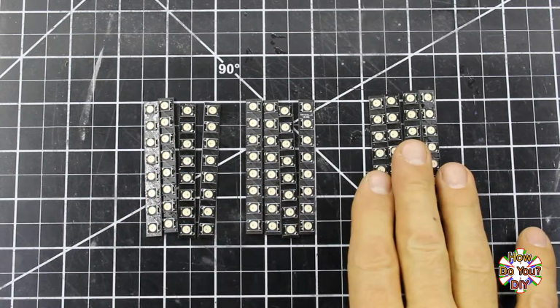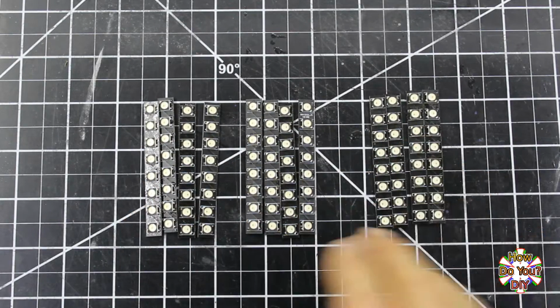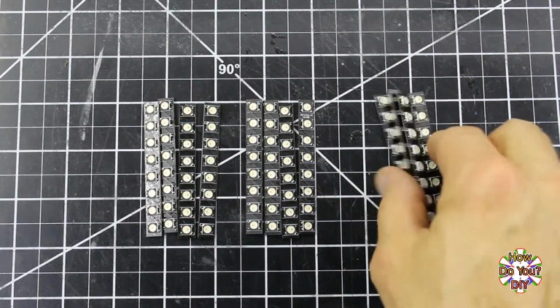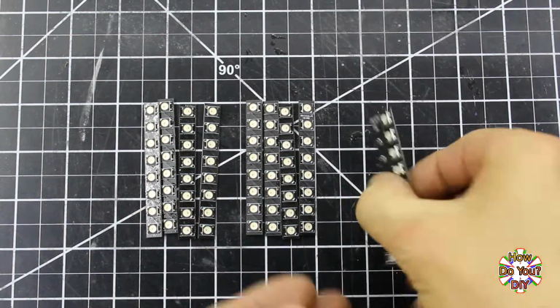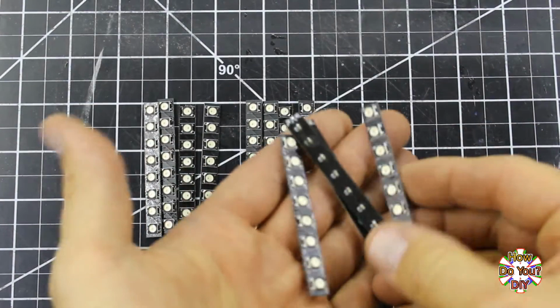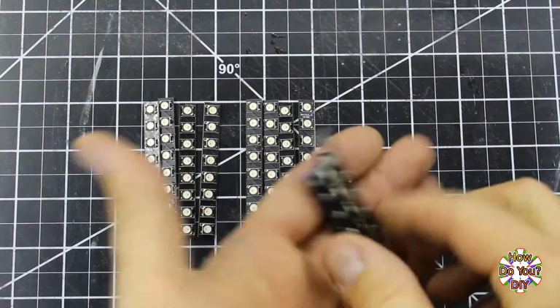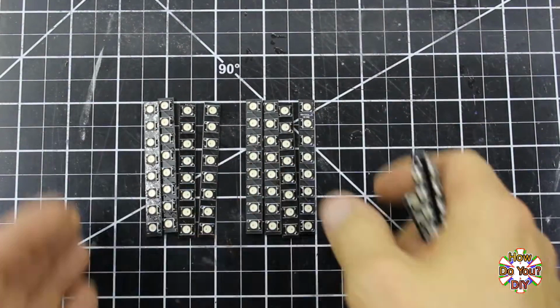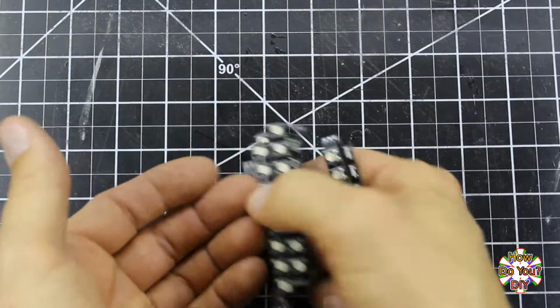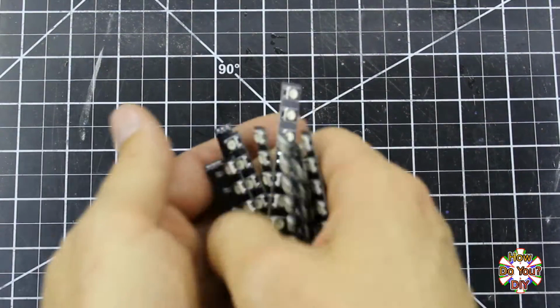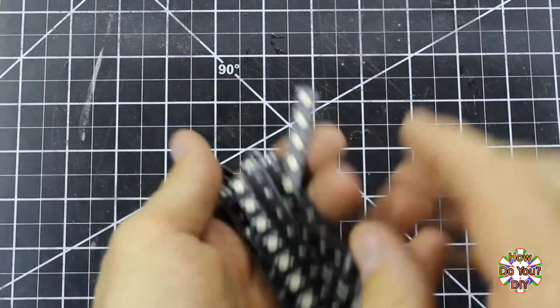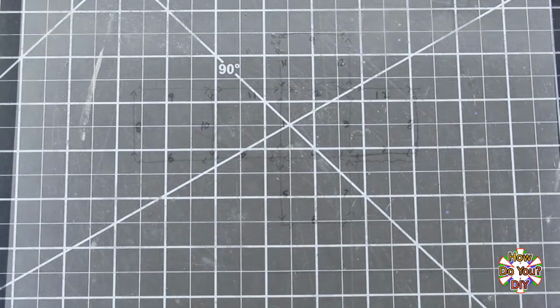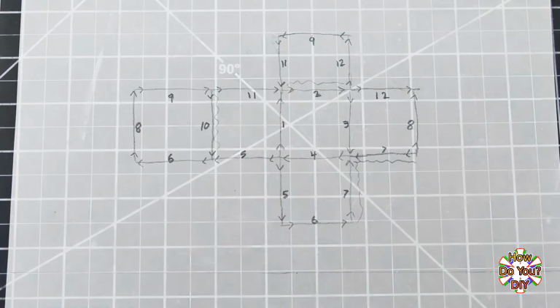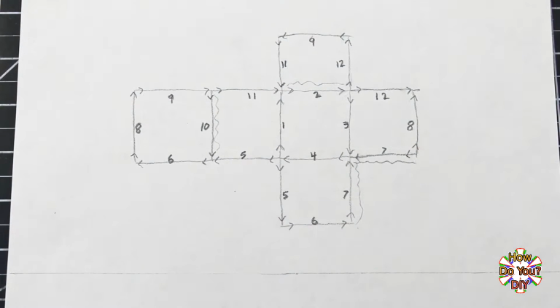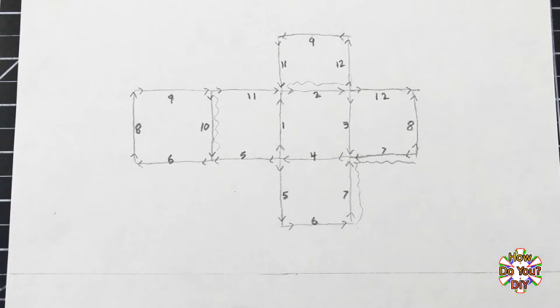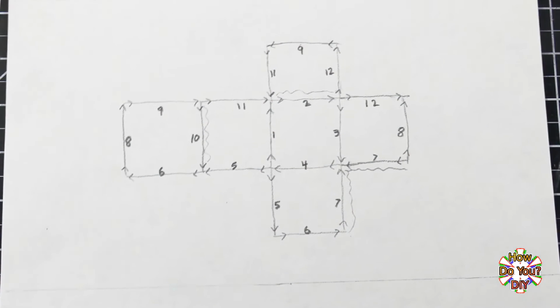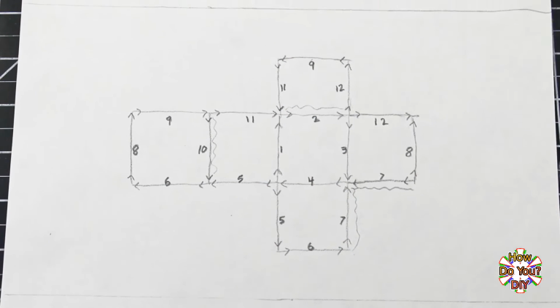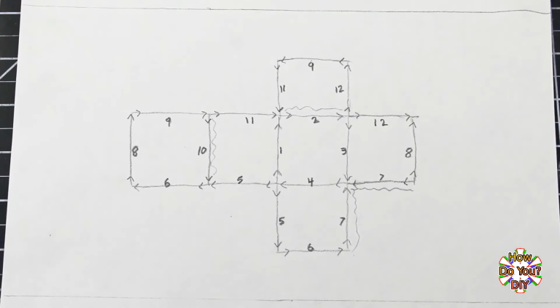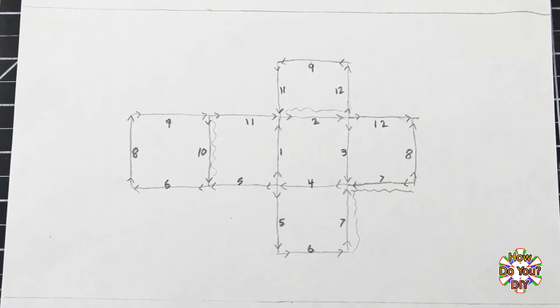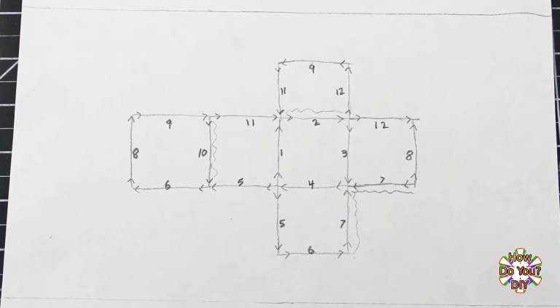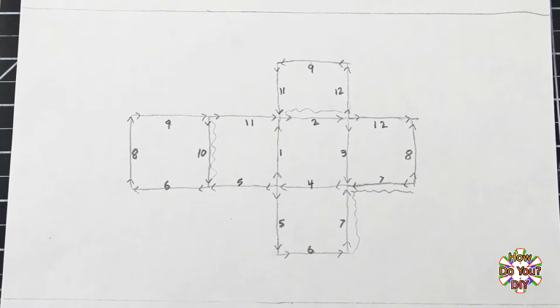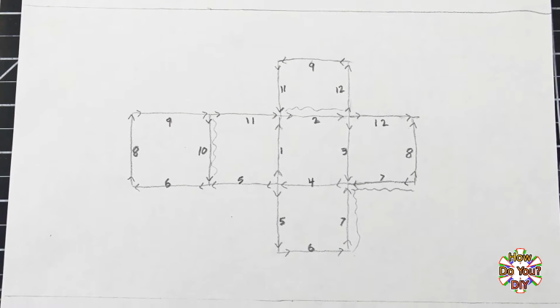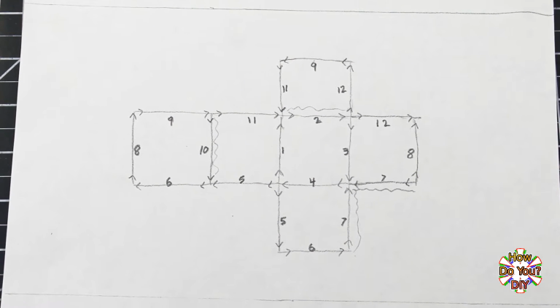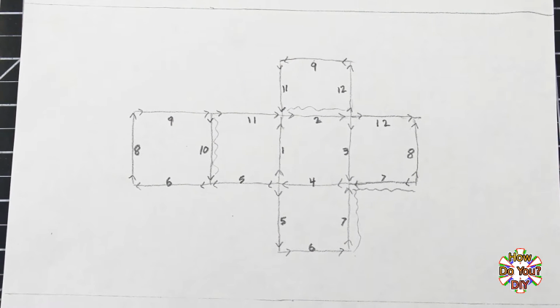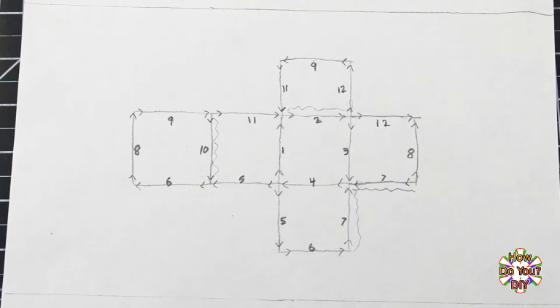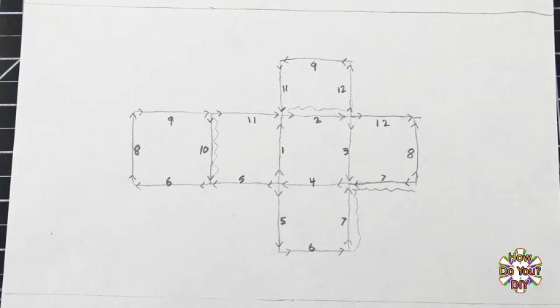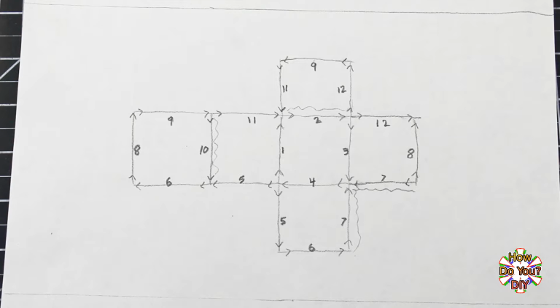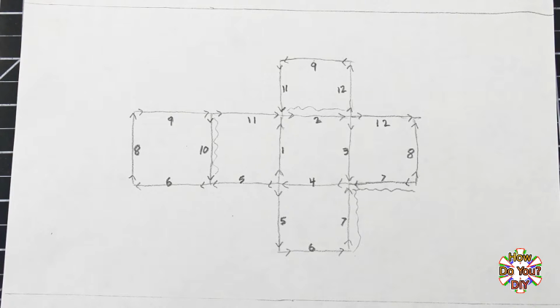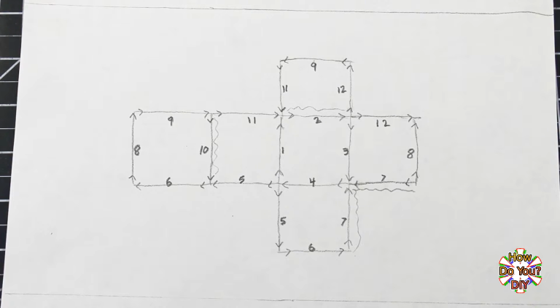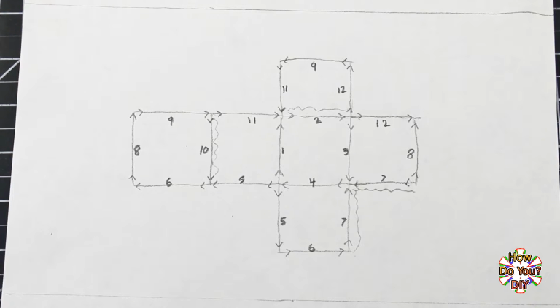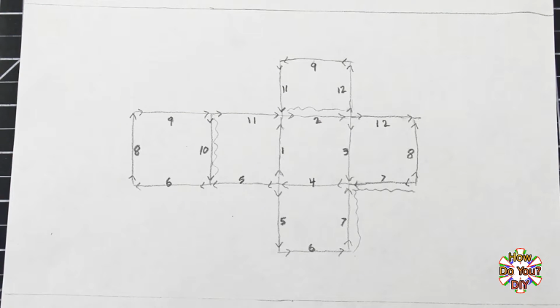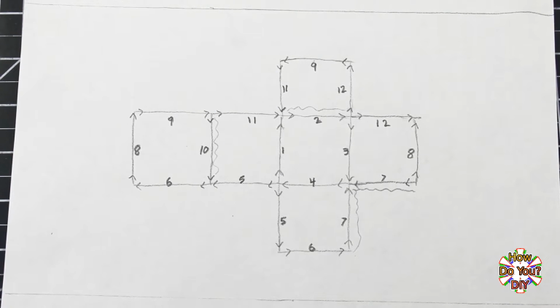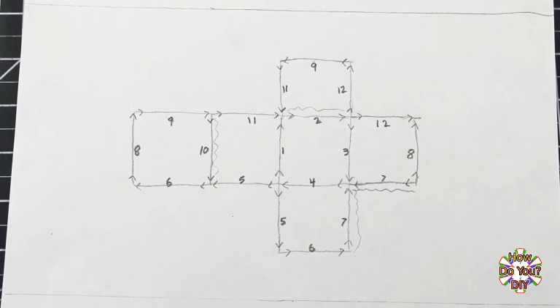Before connecting the 12 boards together, I need to discuss the layout. I drew out this diagram to help me plan the connections. I numbered all of the boards, and the arrows in the diagram match the flow of the data connections.